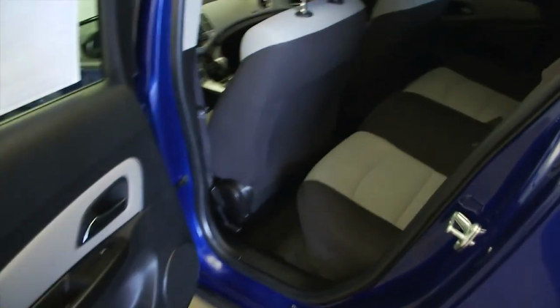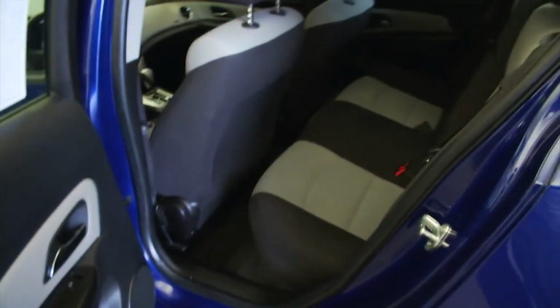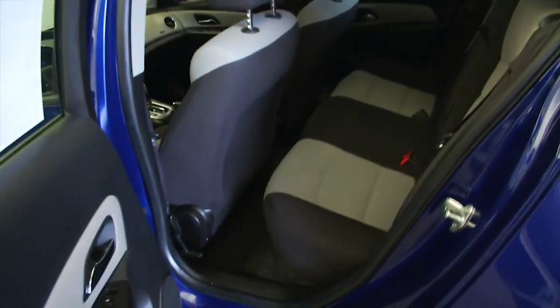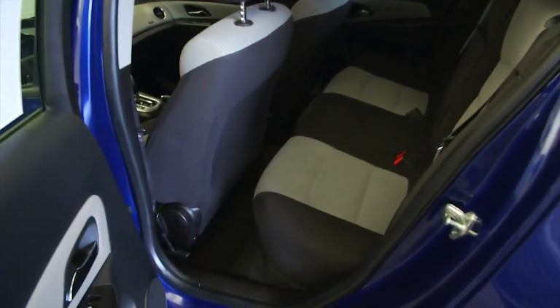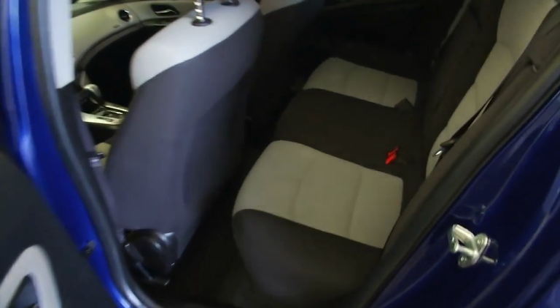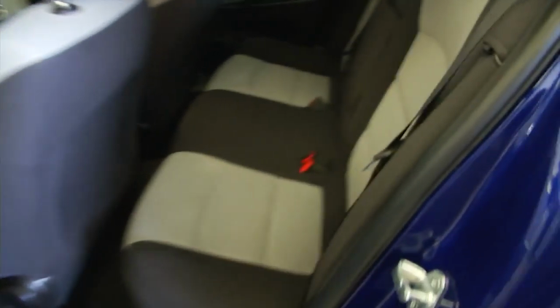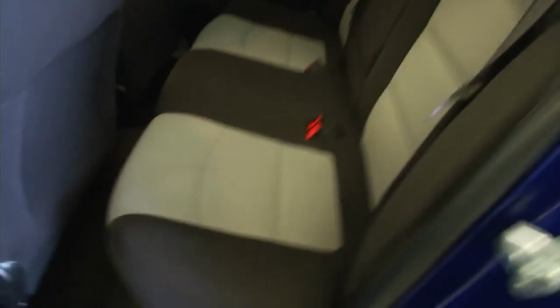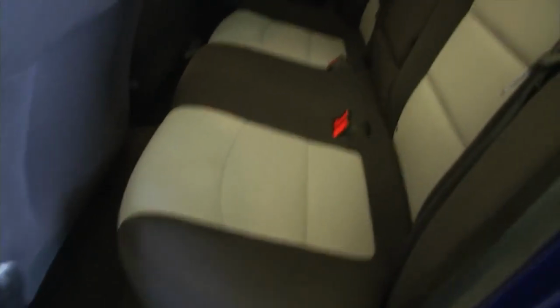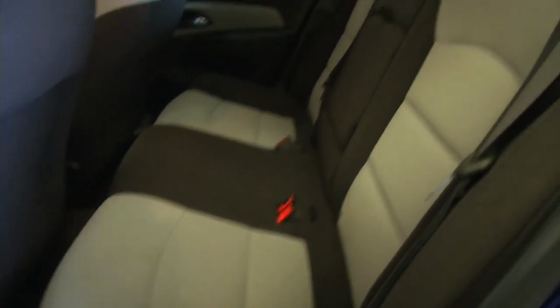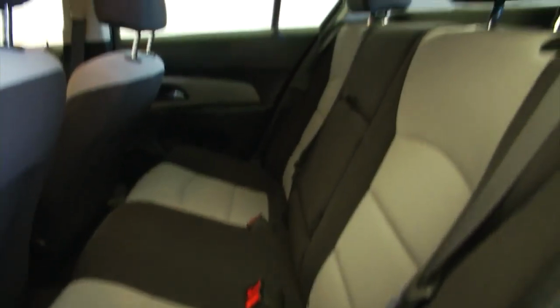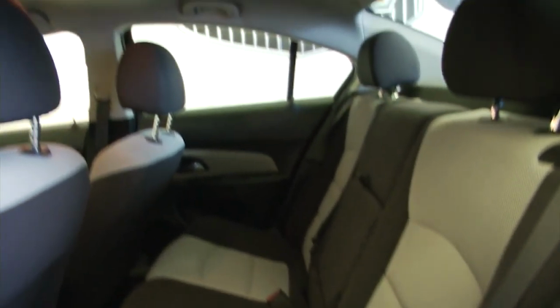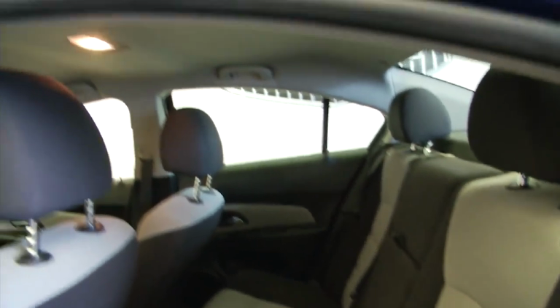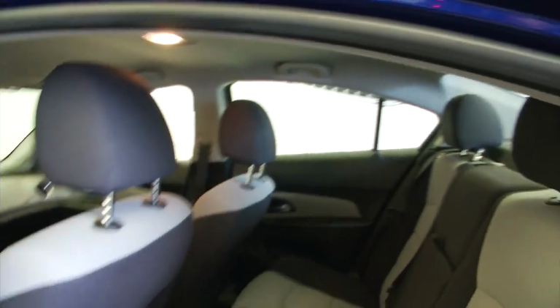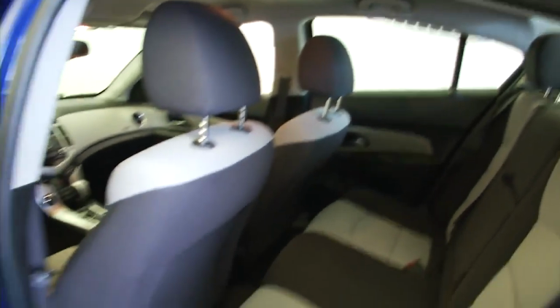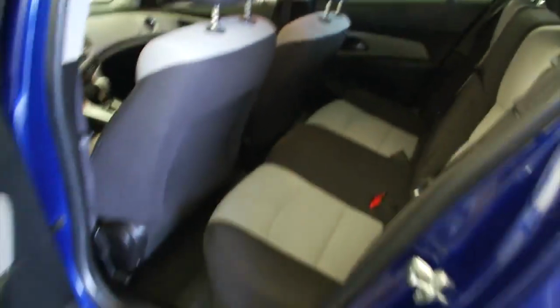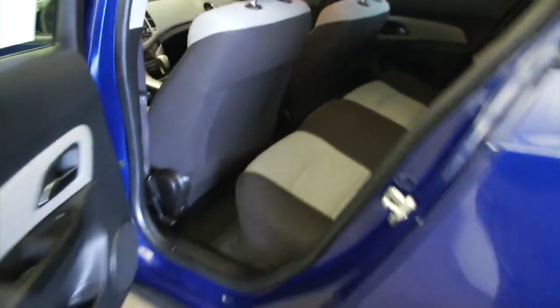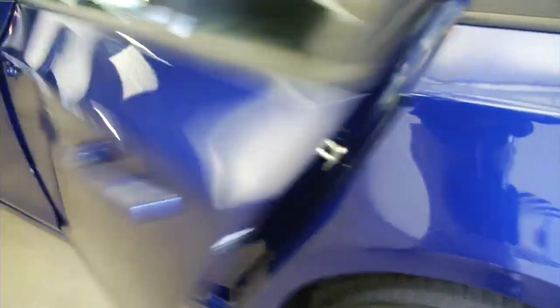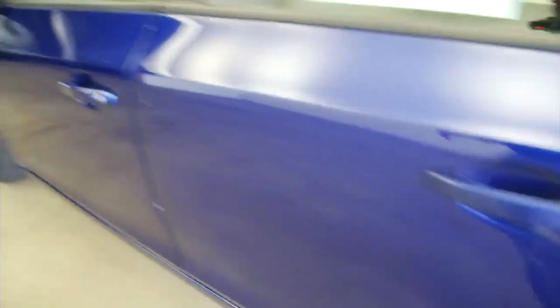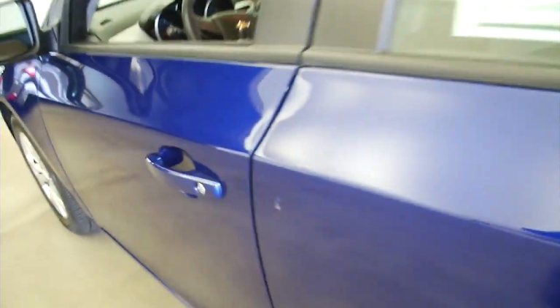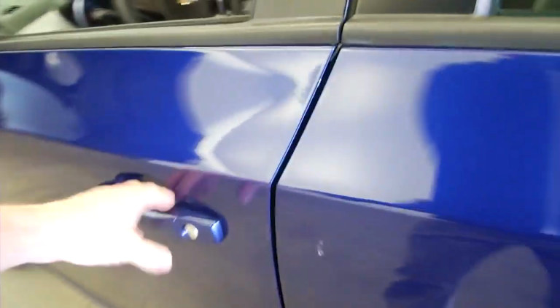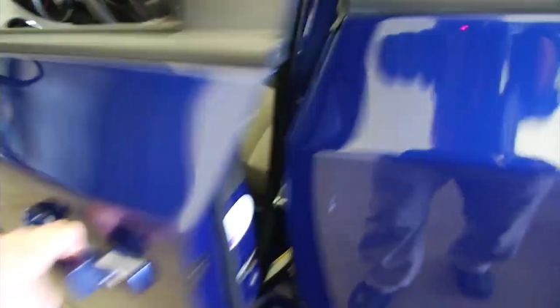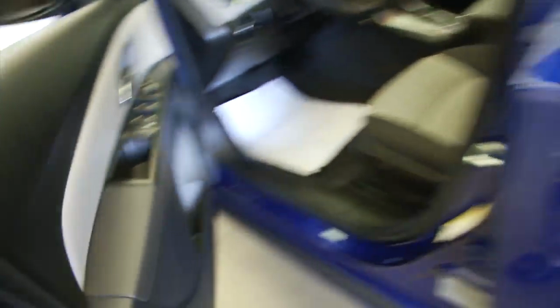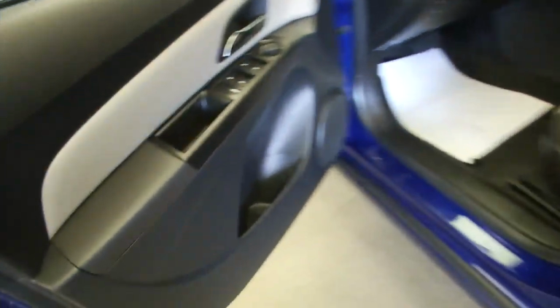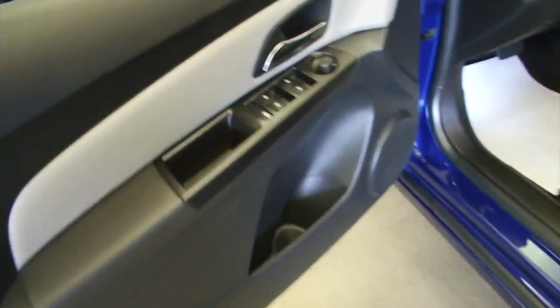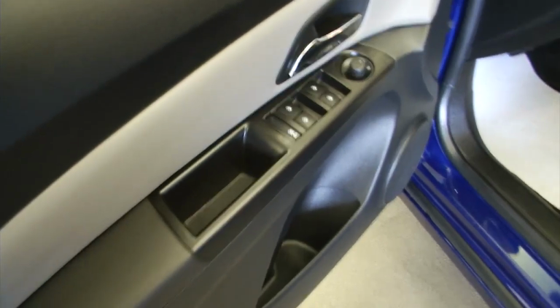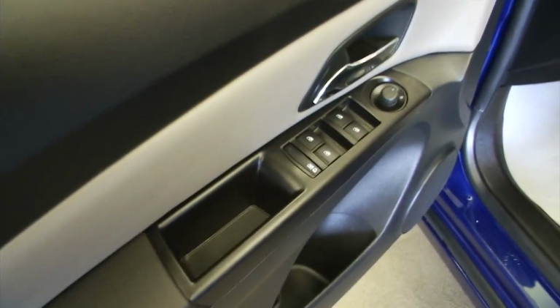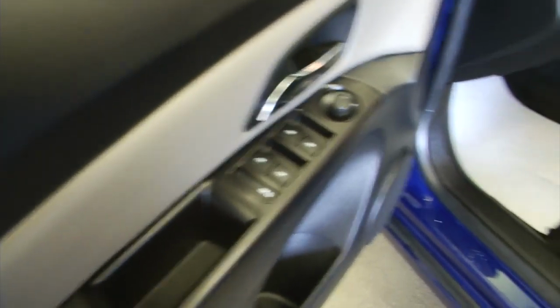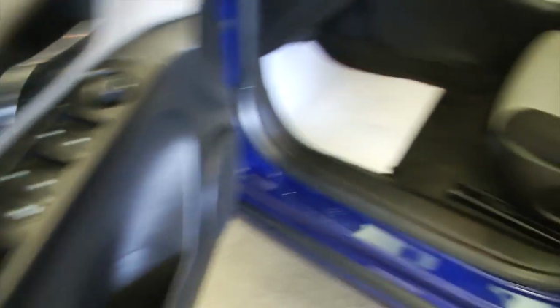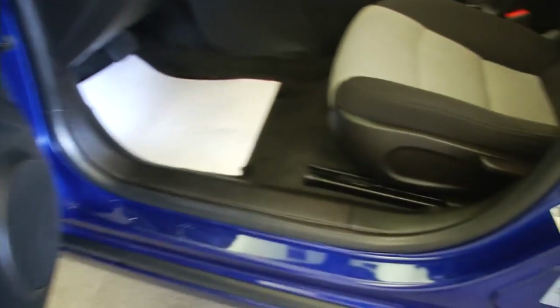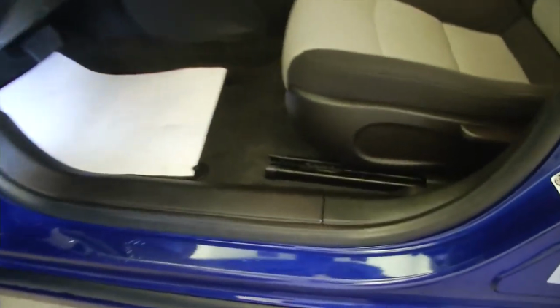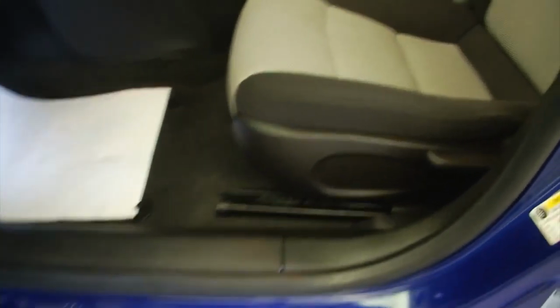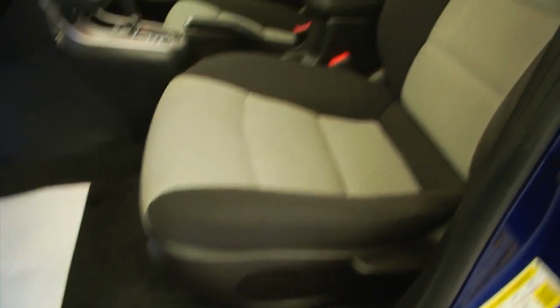Black cloth interior with silver accents. Power windows, power mirror, manual seat adjustments.